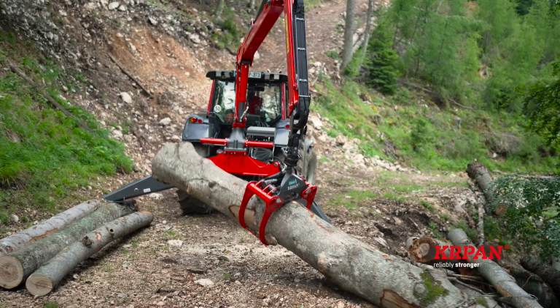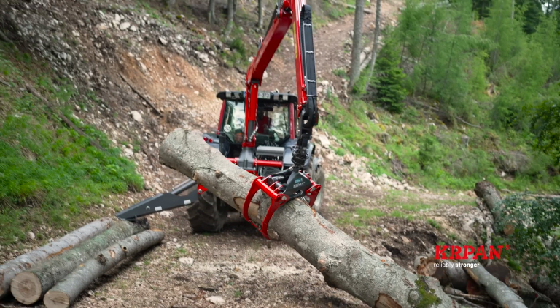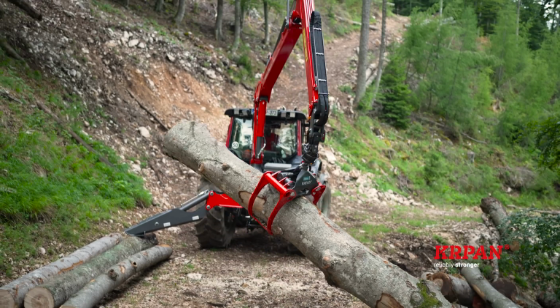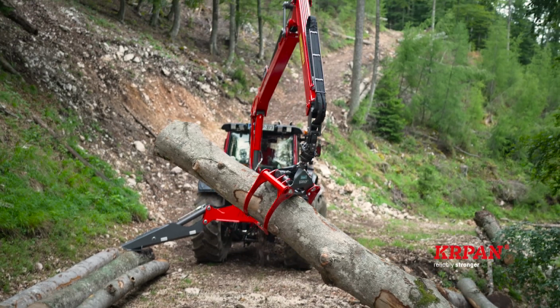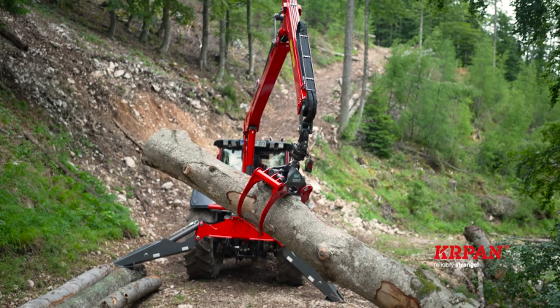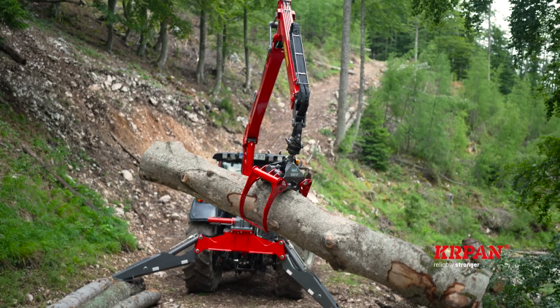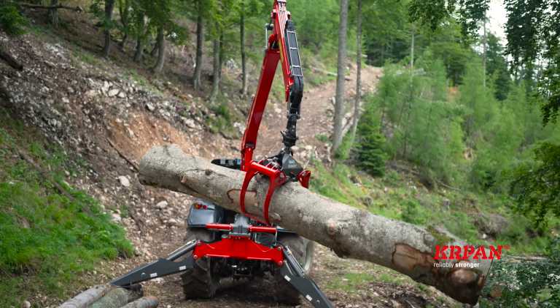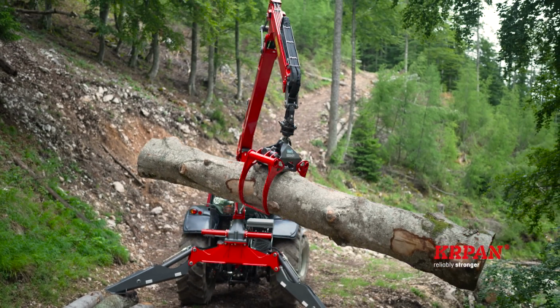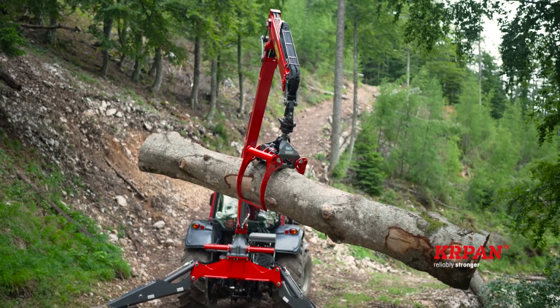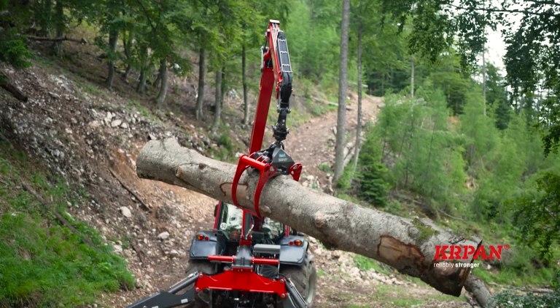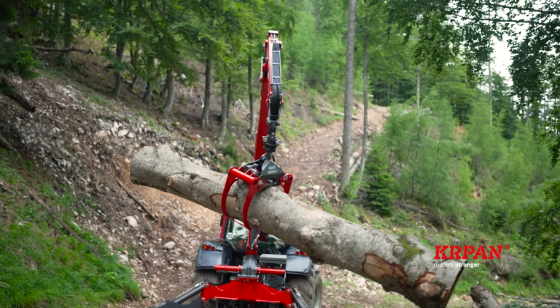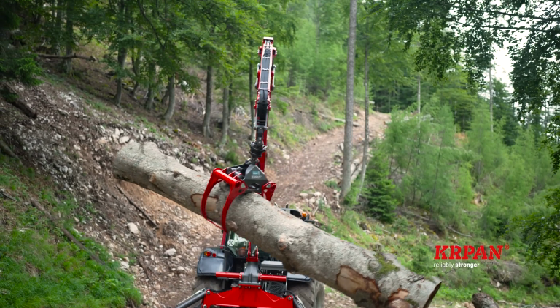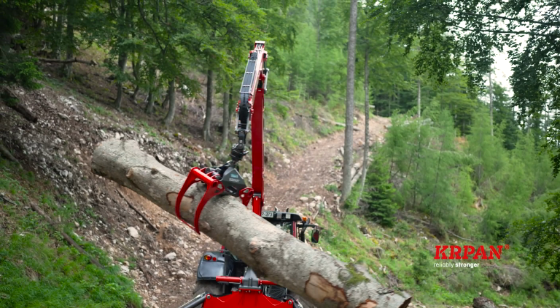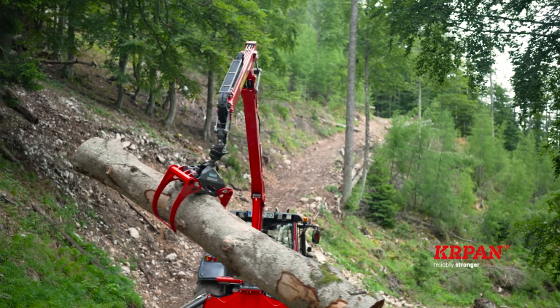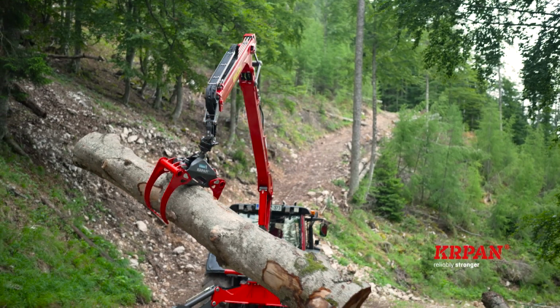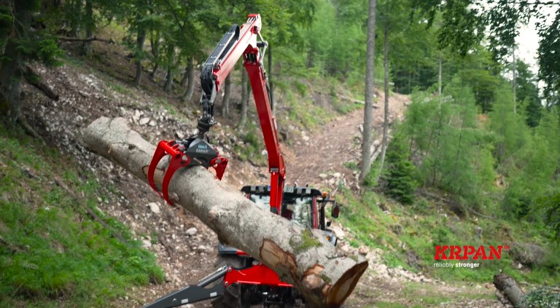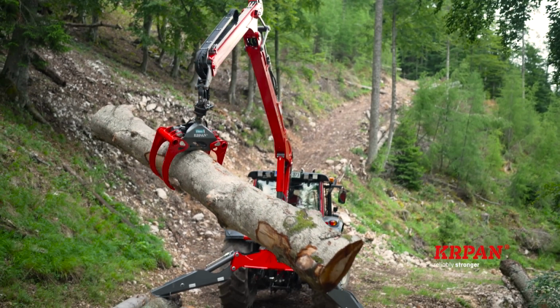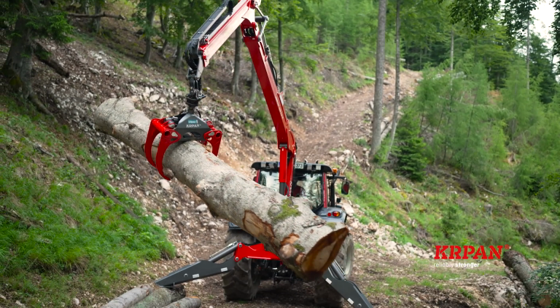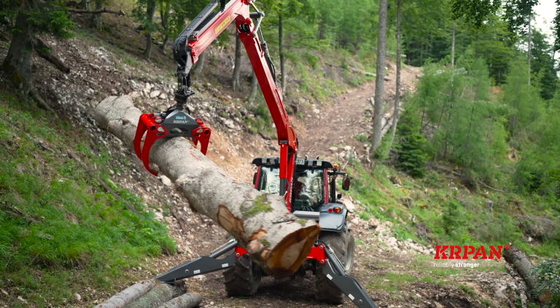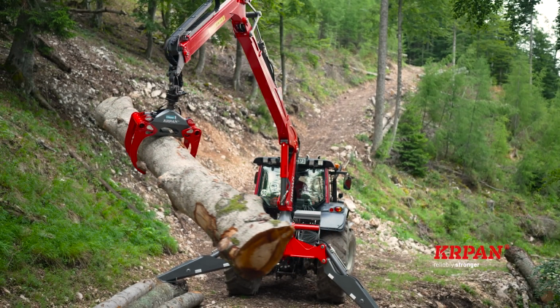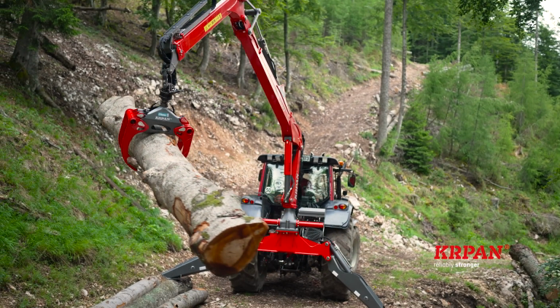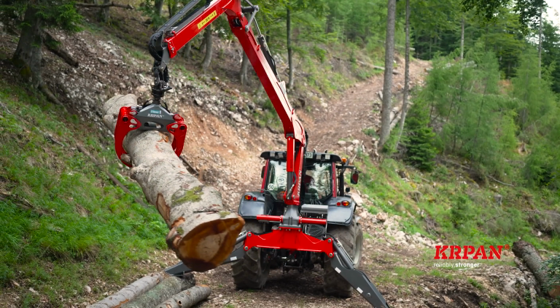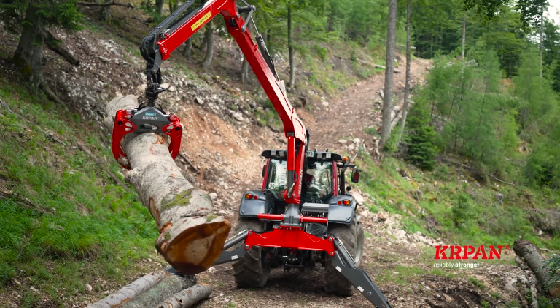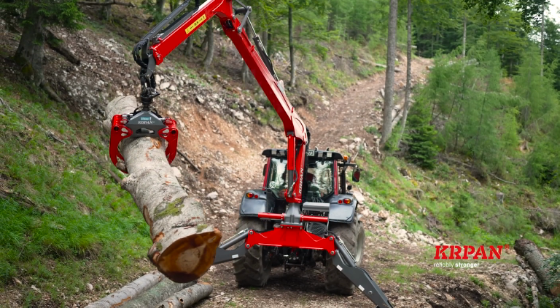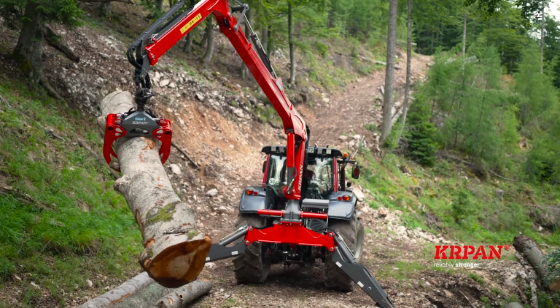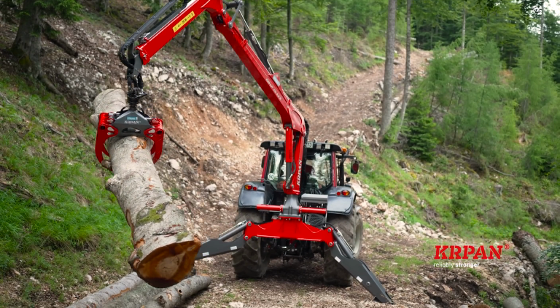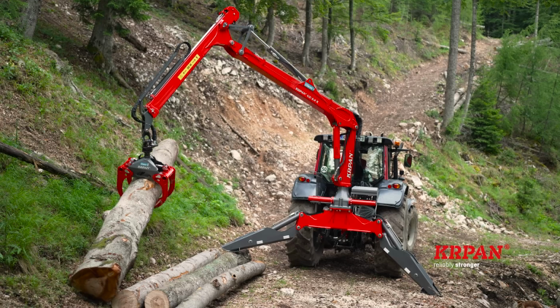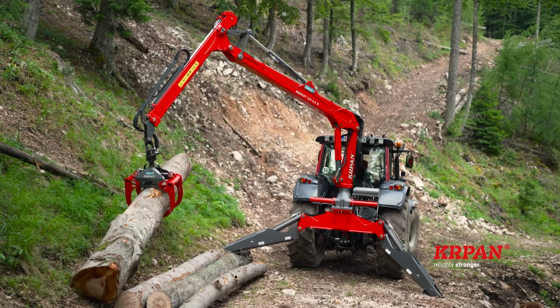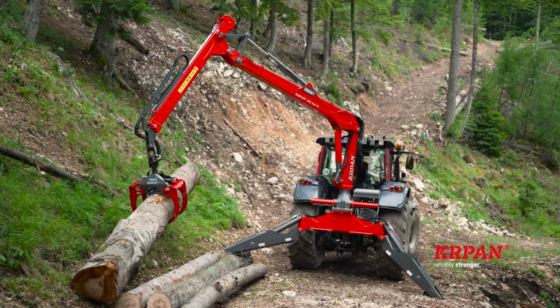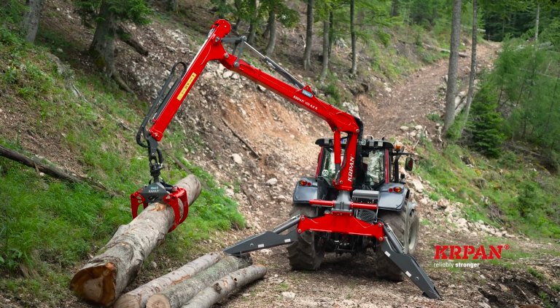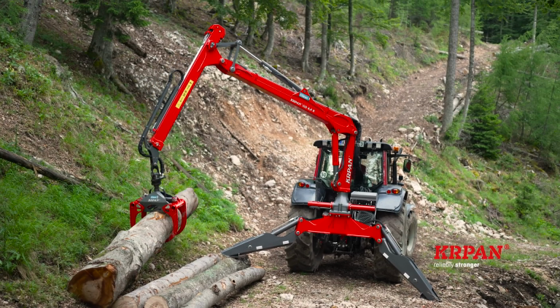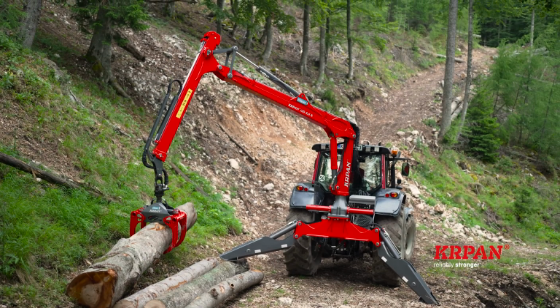In the event of a rupture of the hydraulic hoses, an additional safety valve ensures that the crane is lowered gradually, without unnecessary risks.